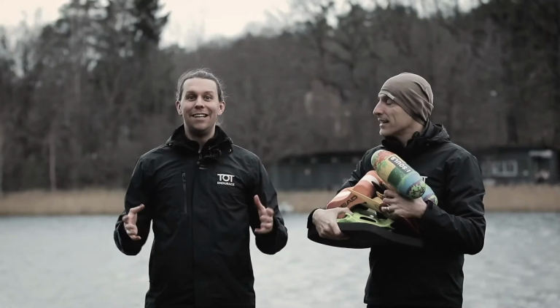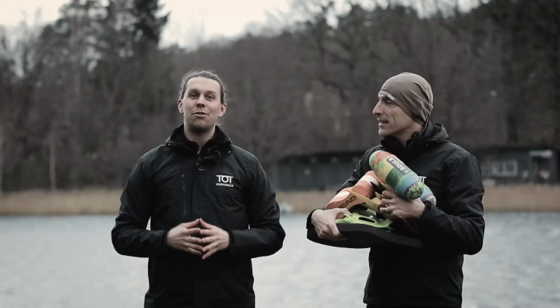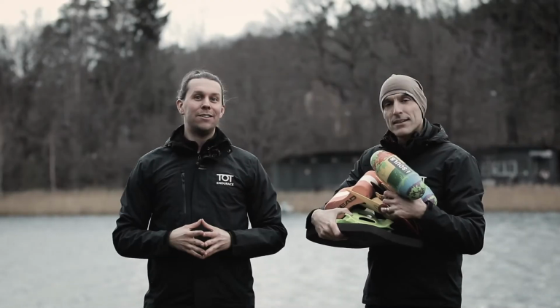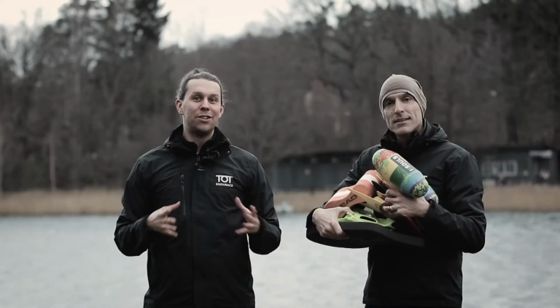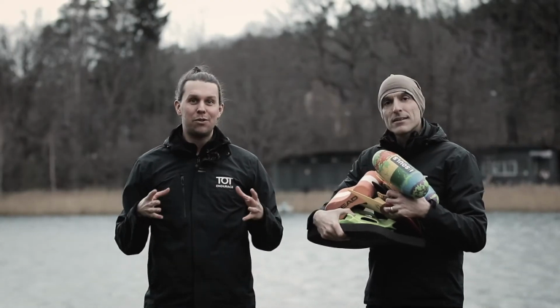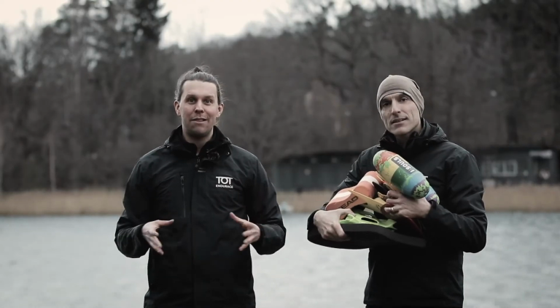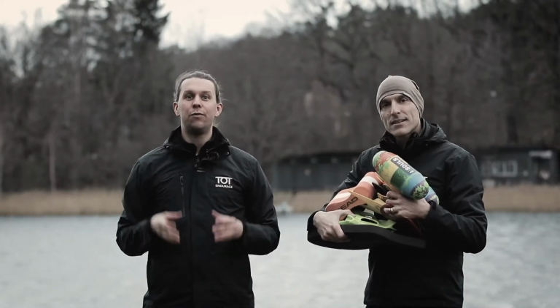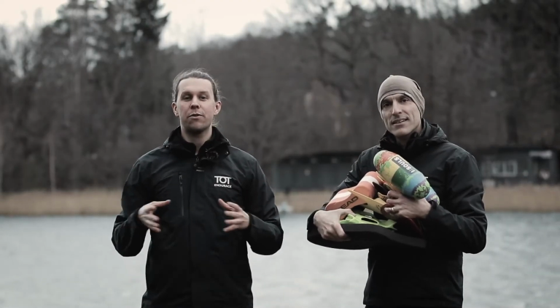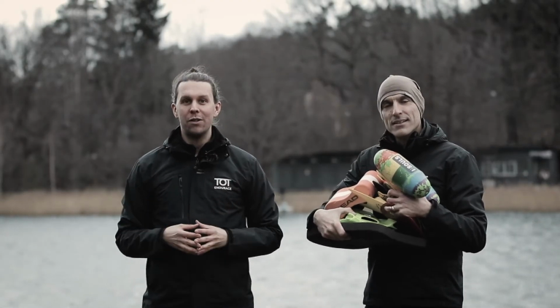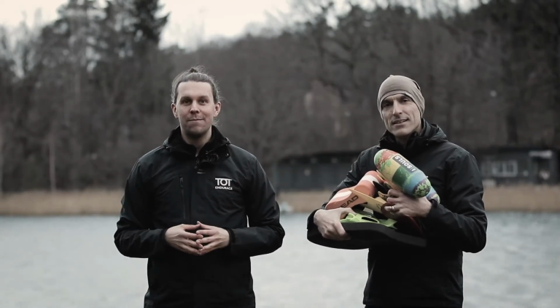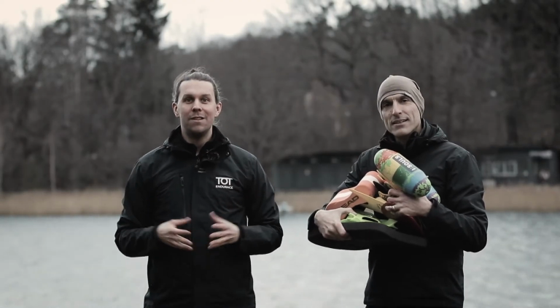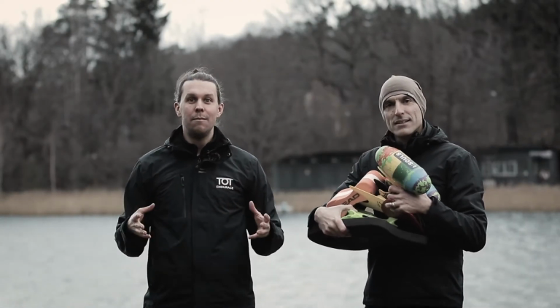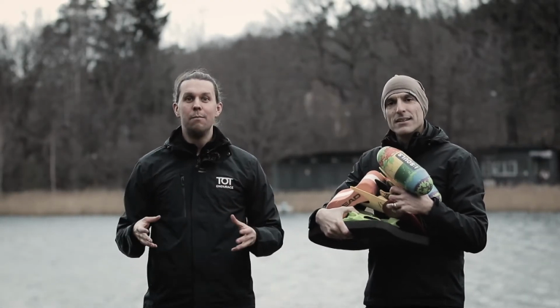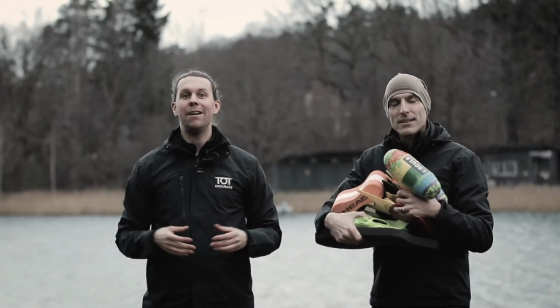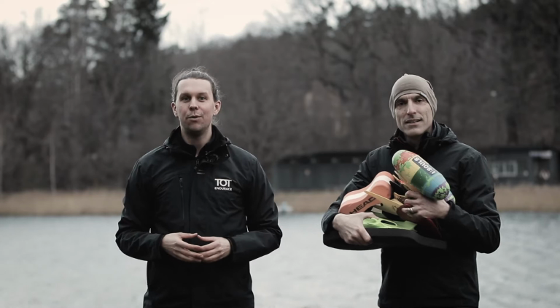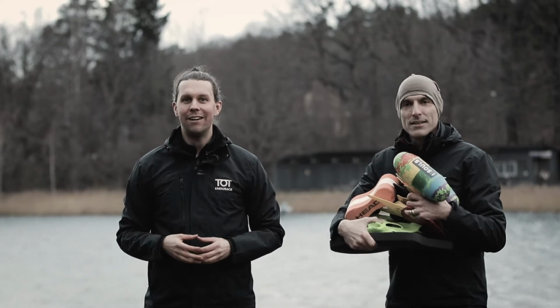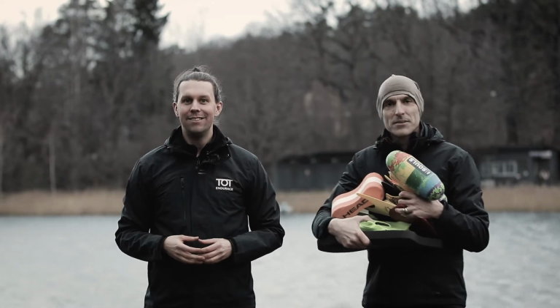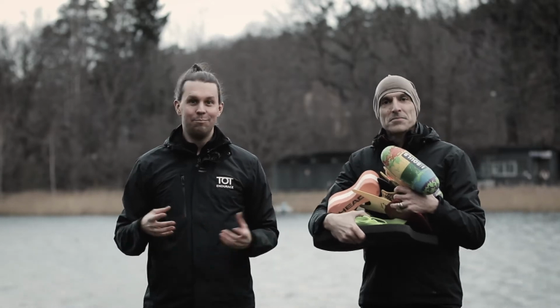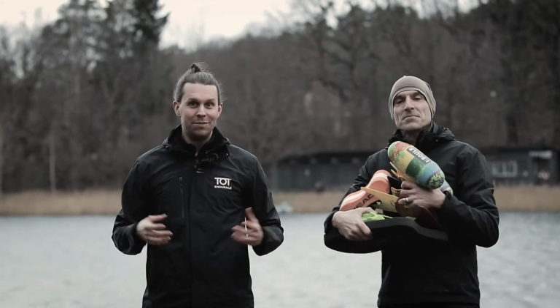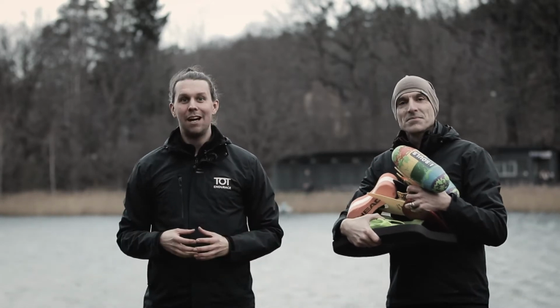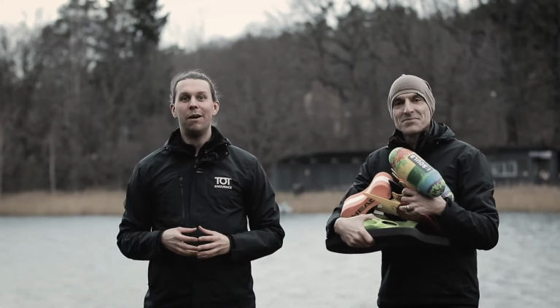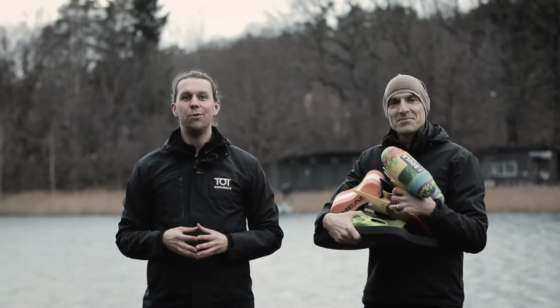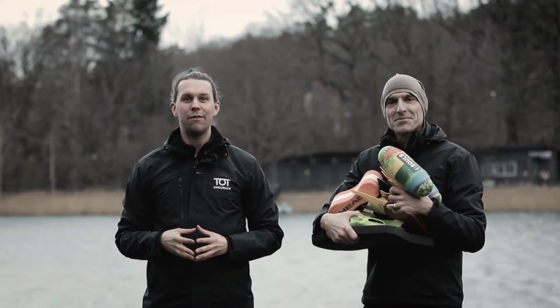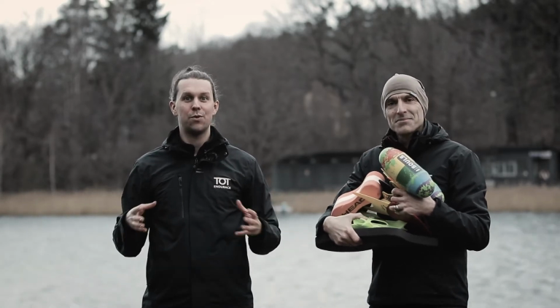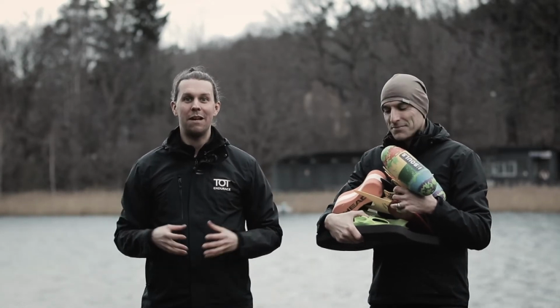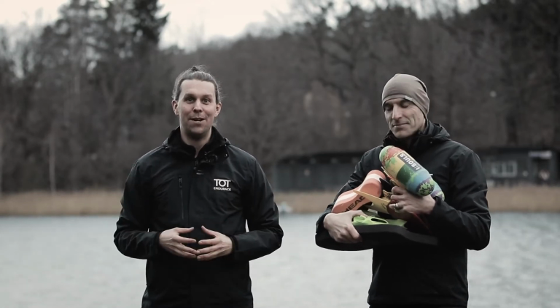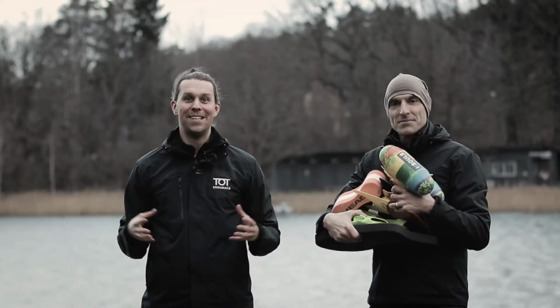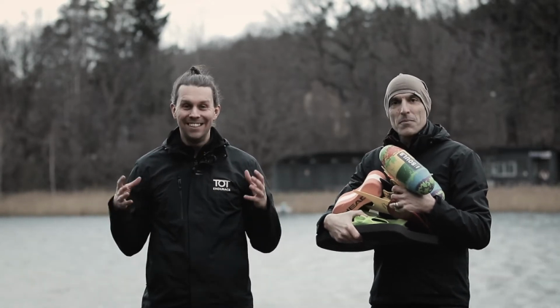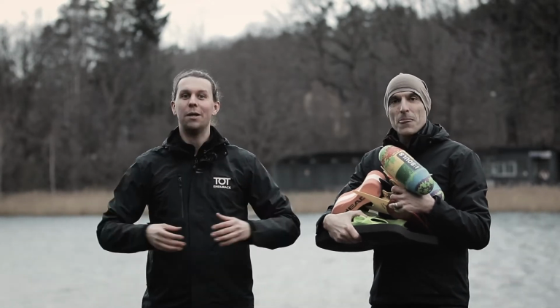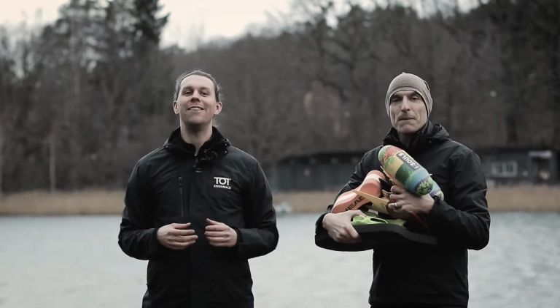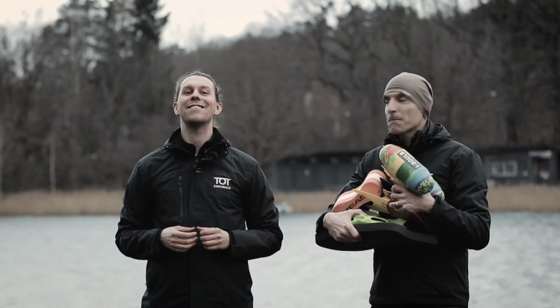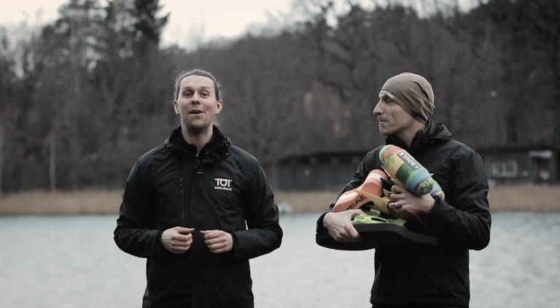Today I'm going to talk about triathlon's fourth sport, namely buying new gear. This time buying new gear for swimming, because new gear is great.